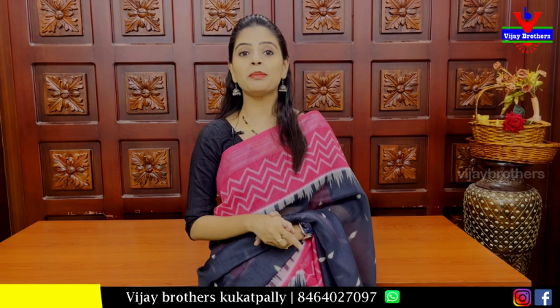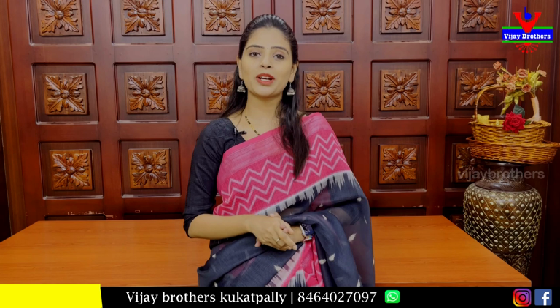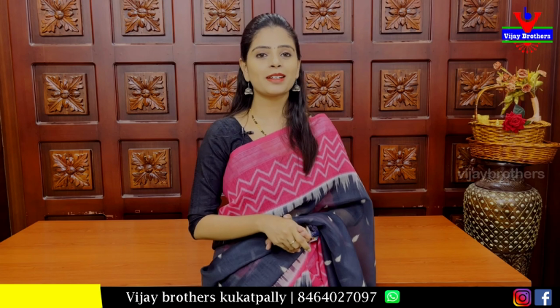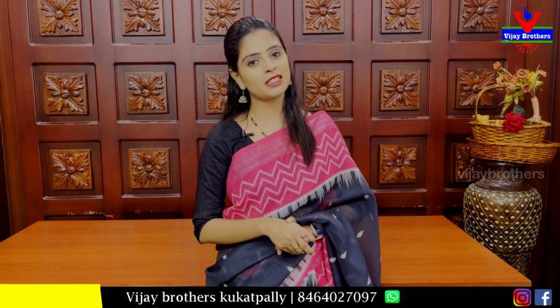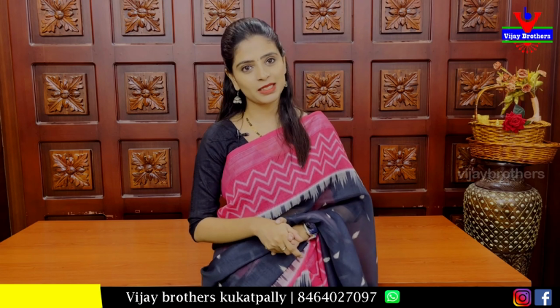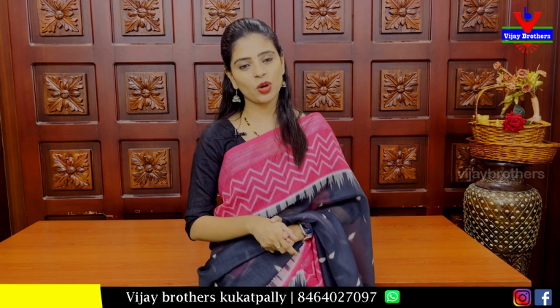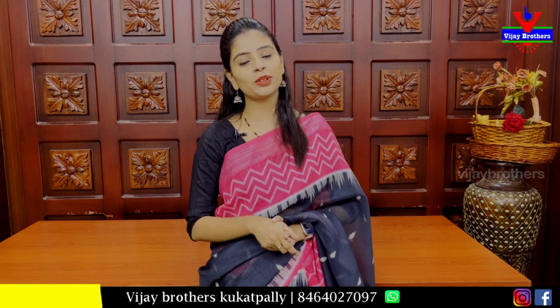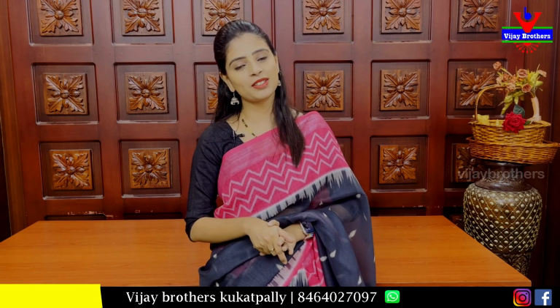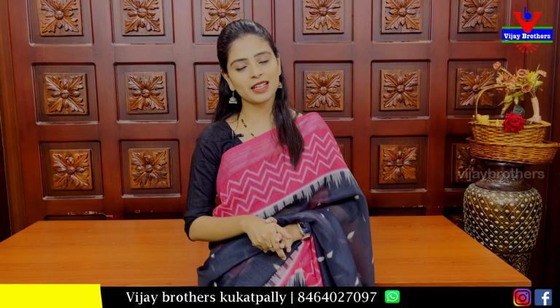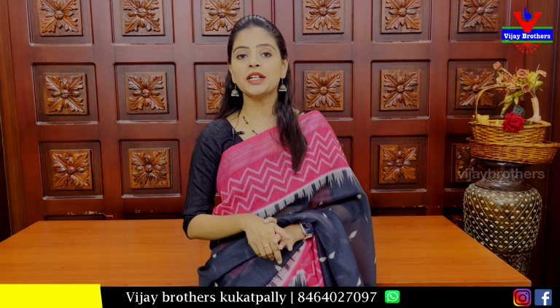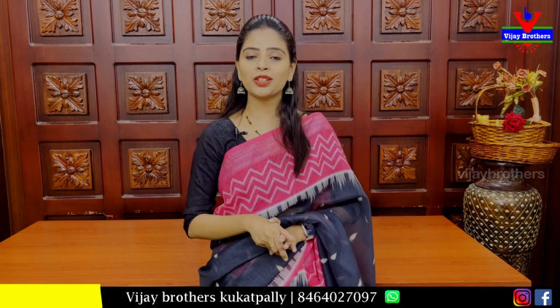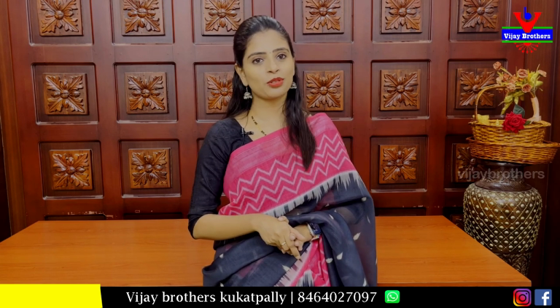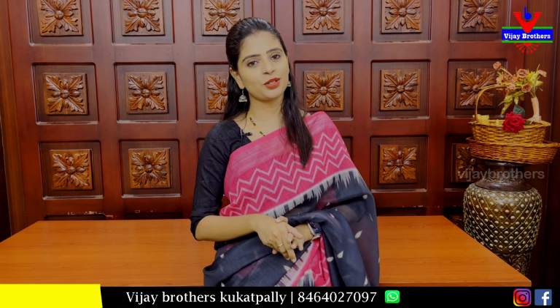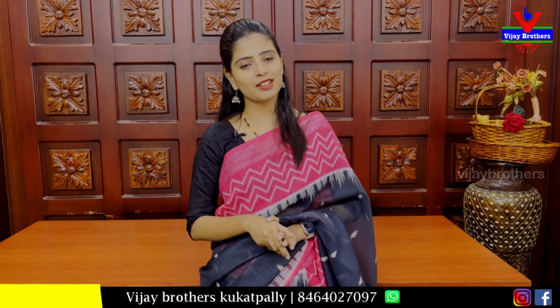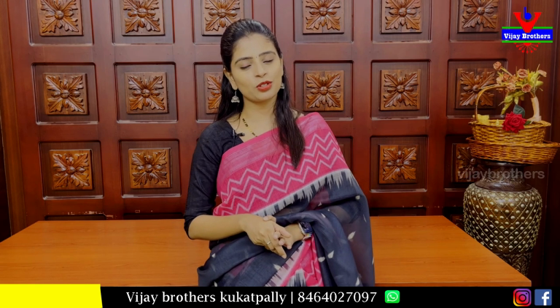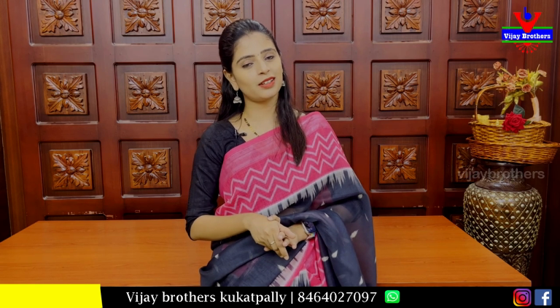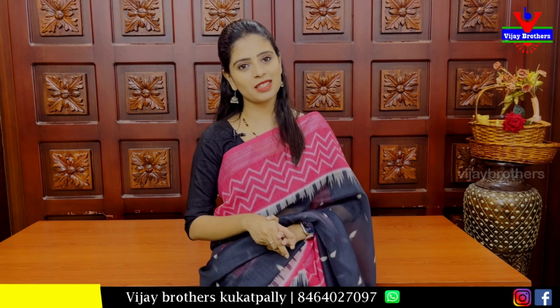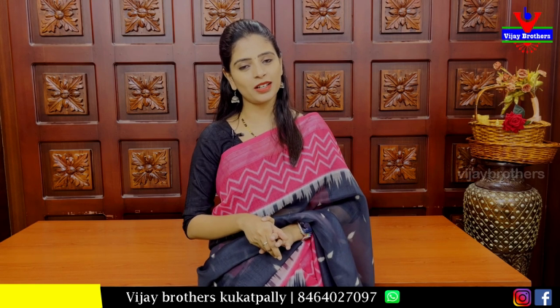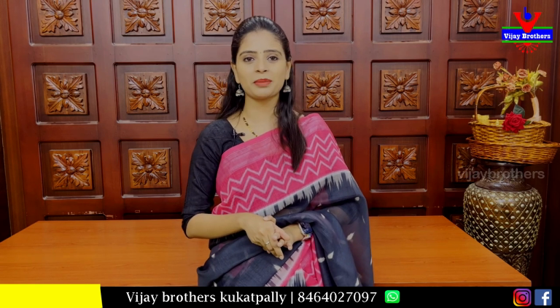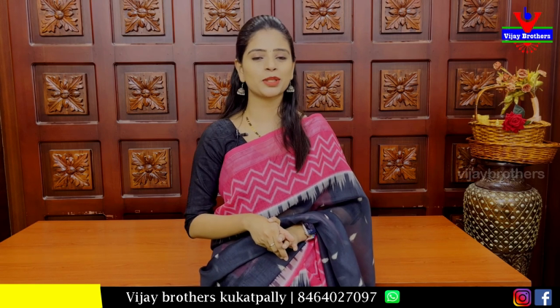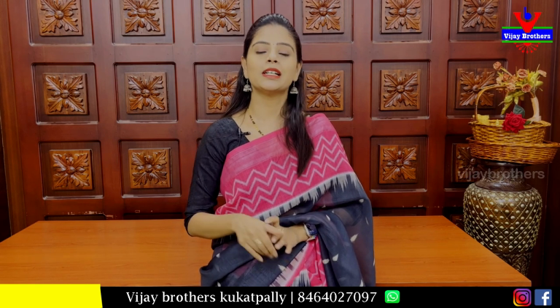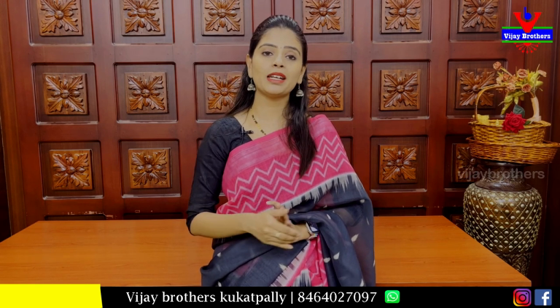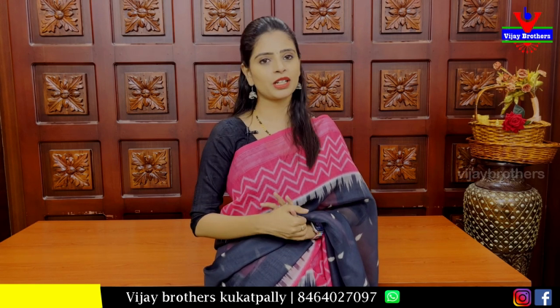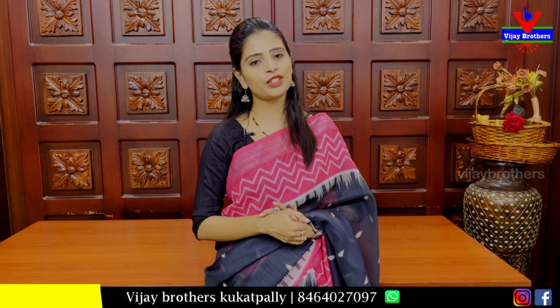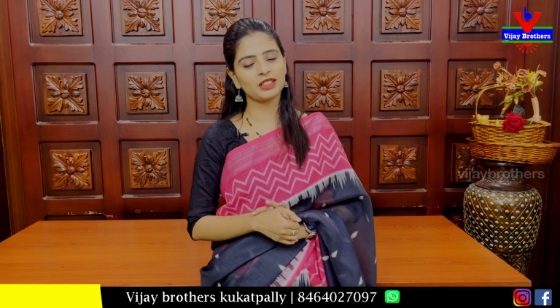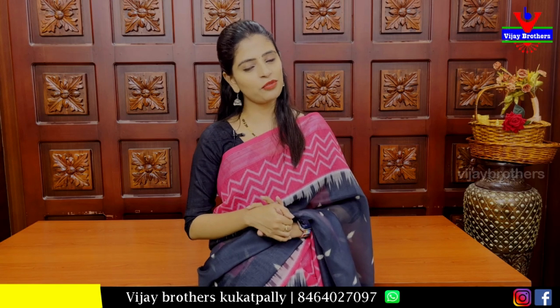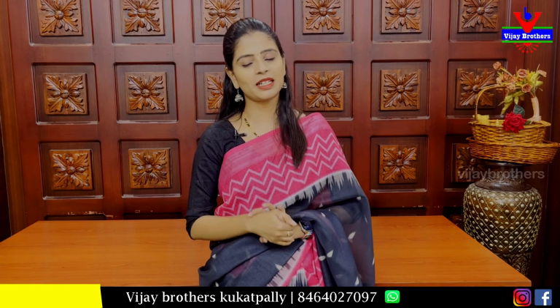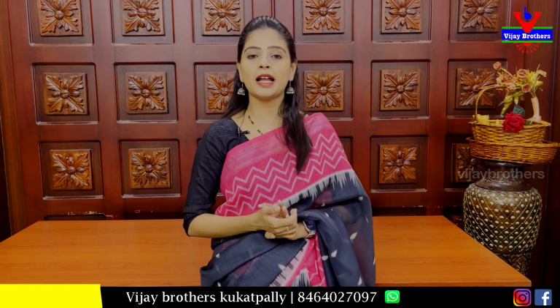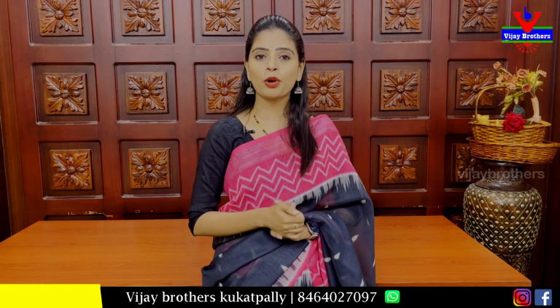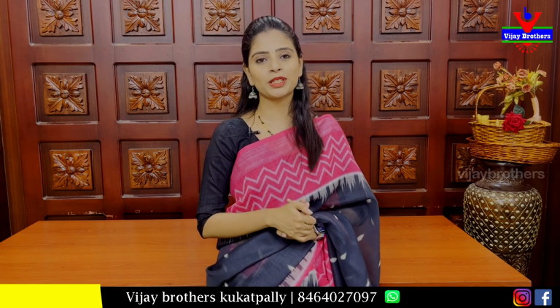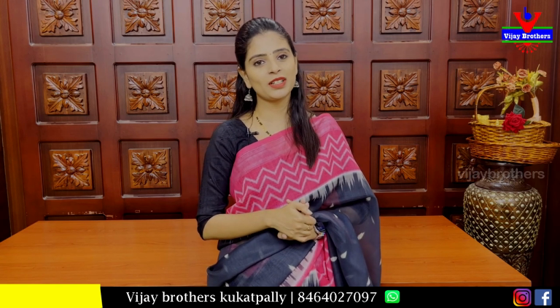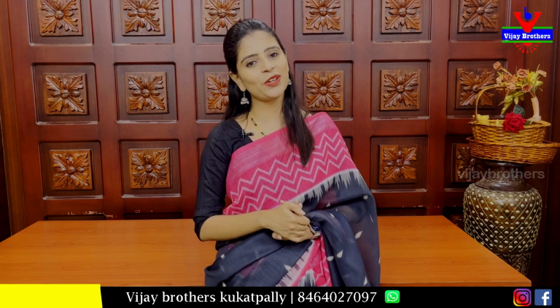You are also going to visit us at JNTU Metro Station. If you want to make a call, you can call us. You can also share the location.